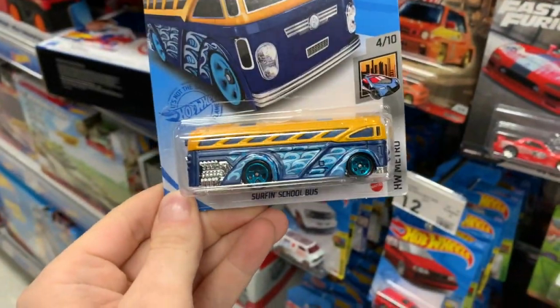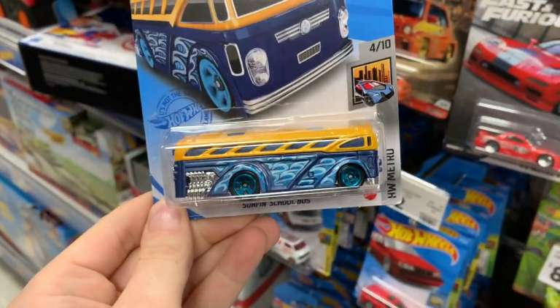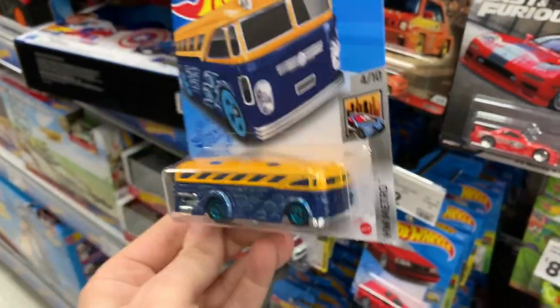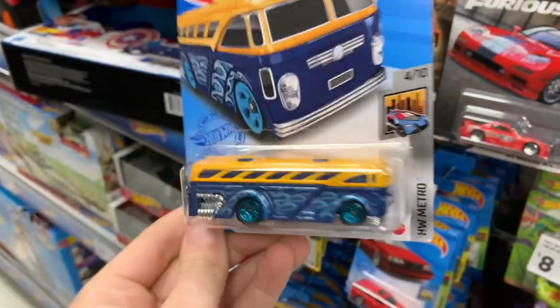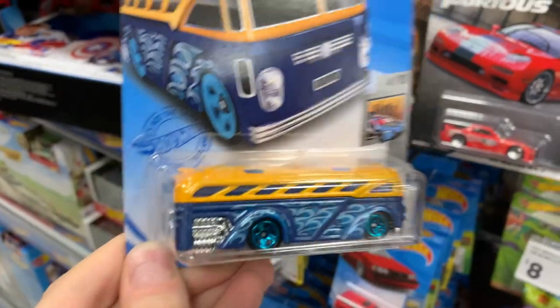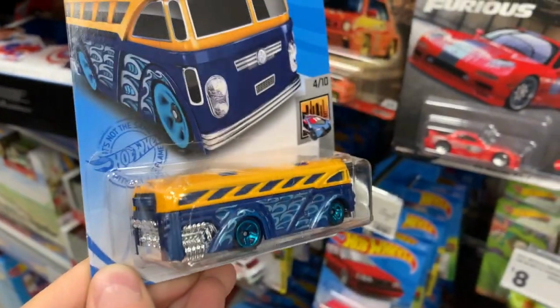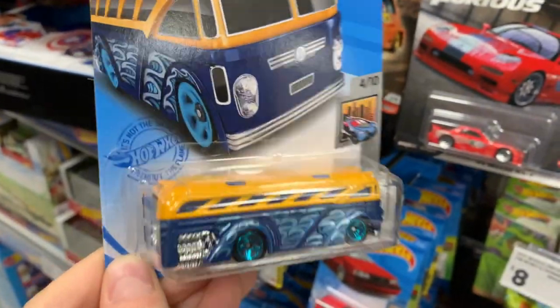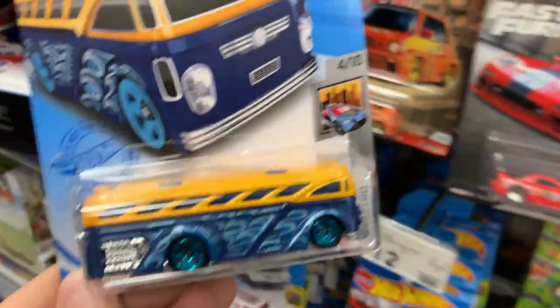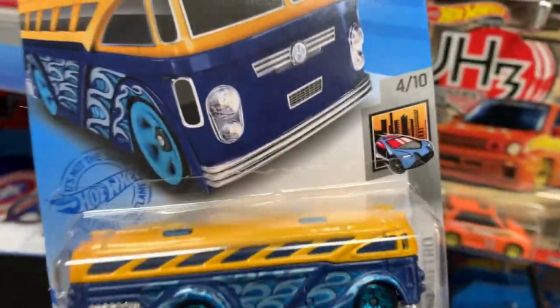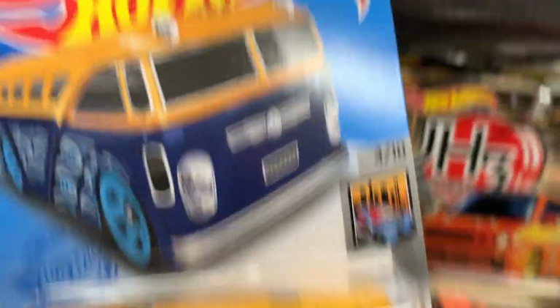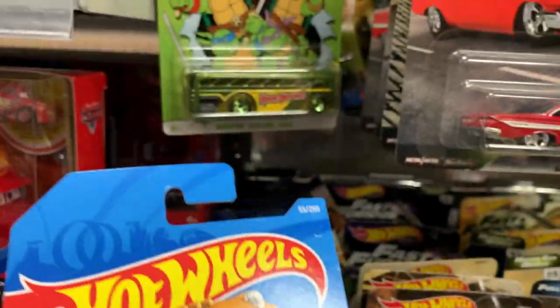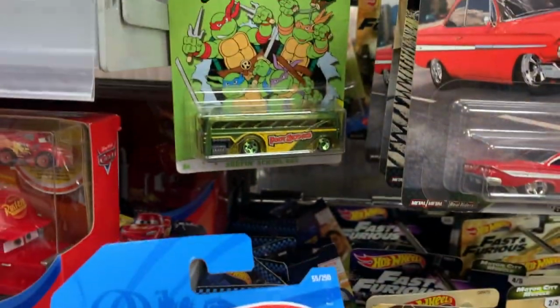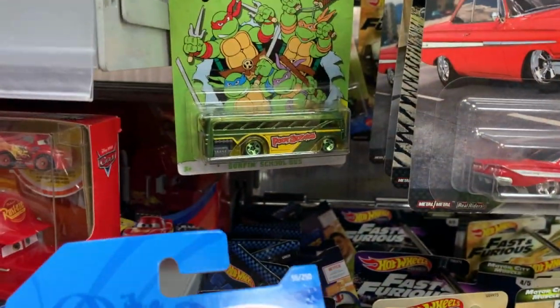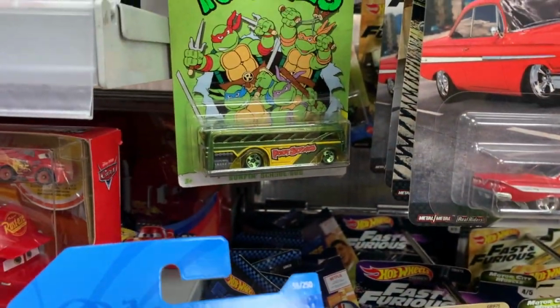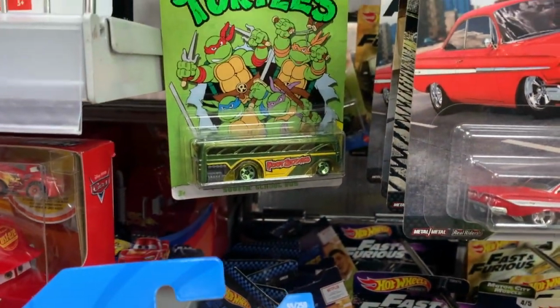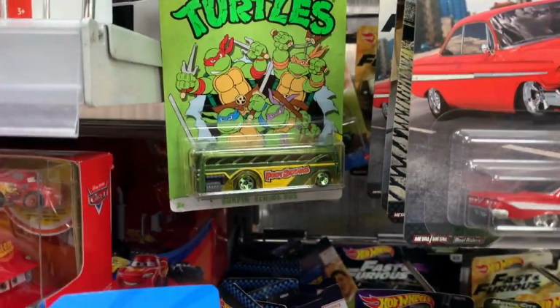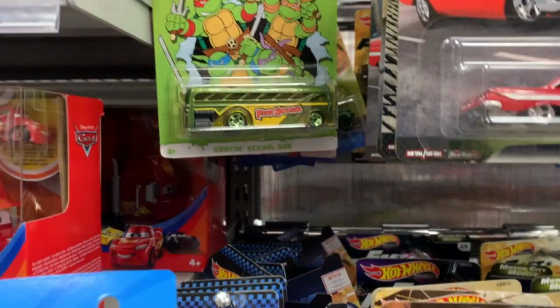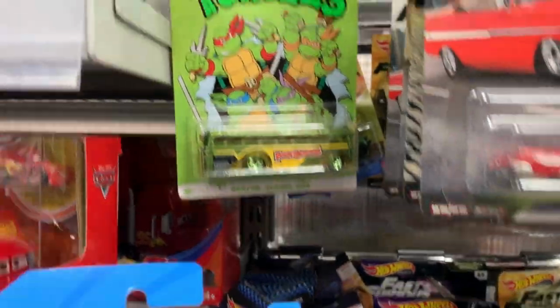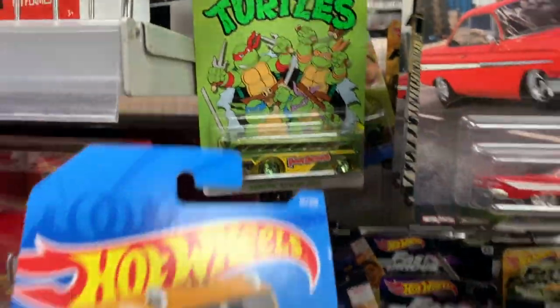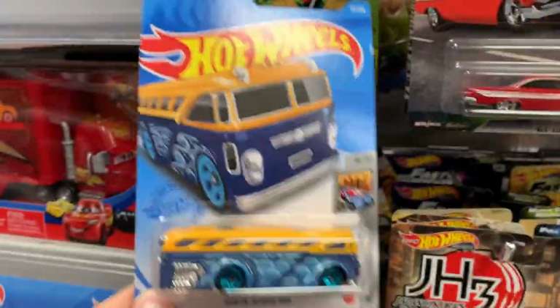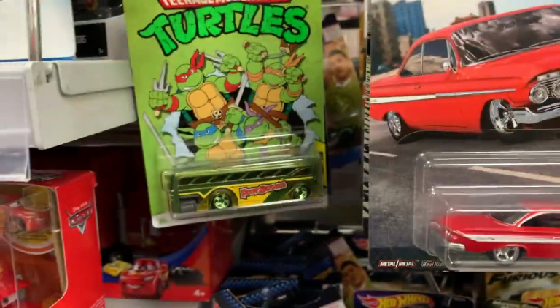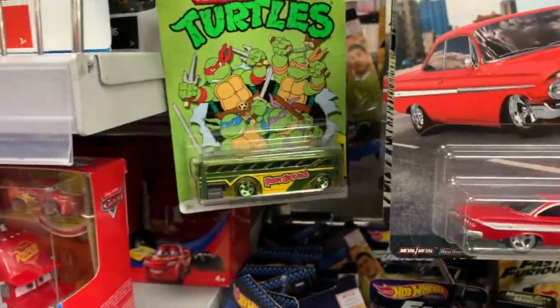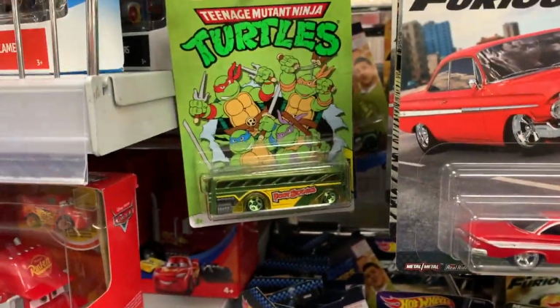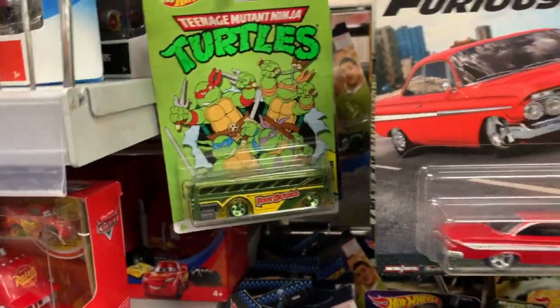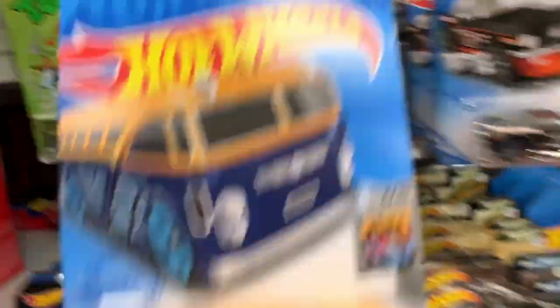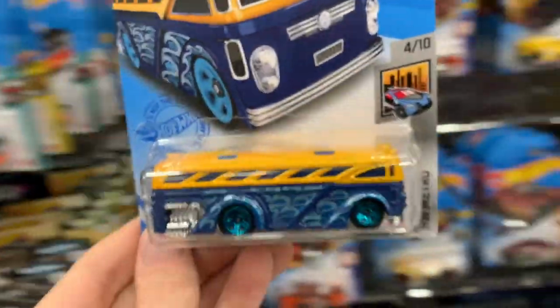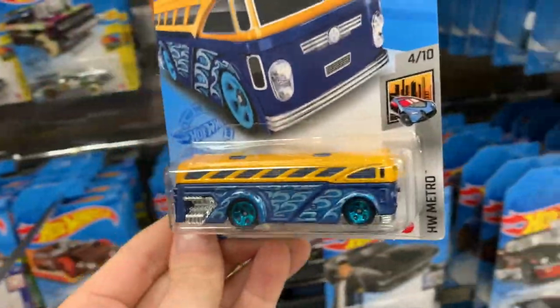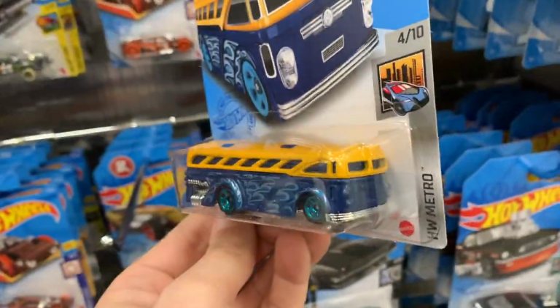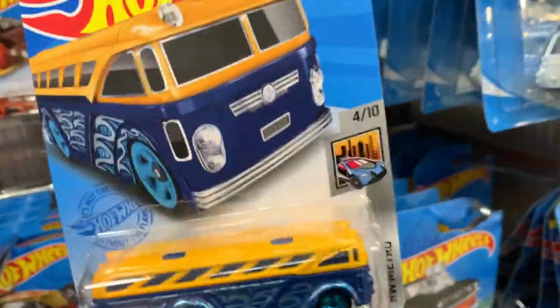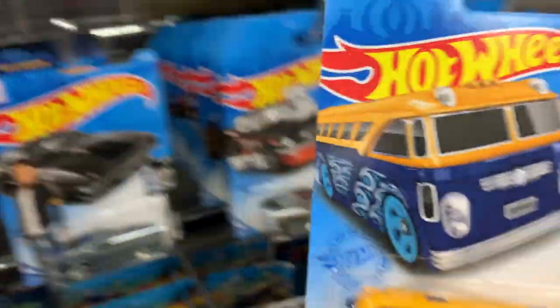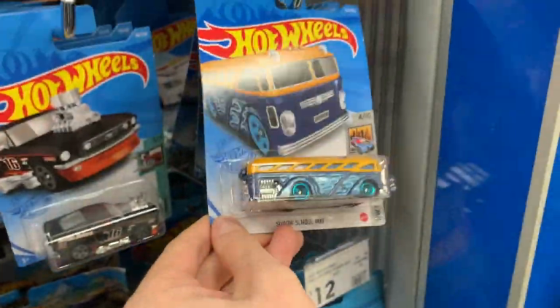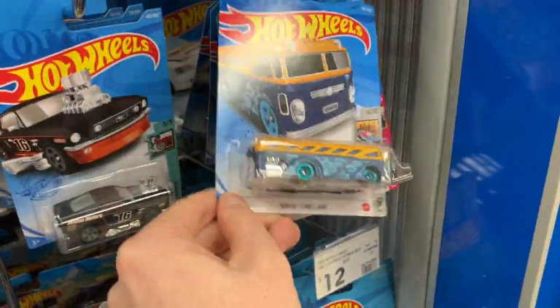The Surfing School Bus — haven't seen this in the main line for a while. It's funny because there's a Teenage Mutant Ninja Turtle version right there. I've got that in the Teenage Mutant Ninja Turtle series, but here in the main lines, very cool. On the getting it peg.